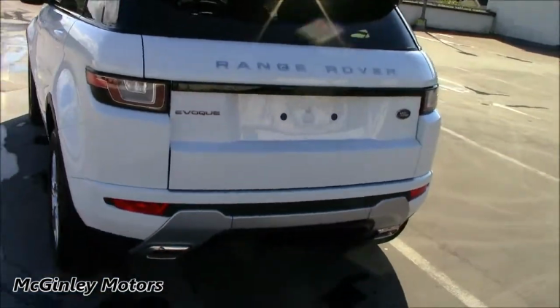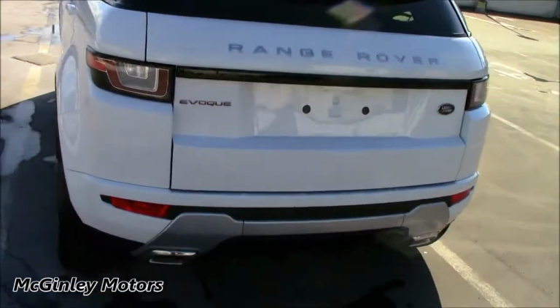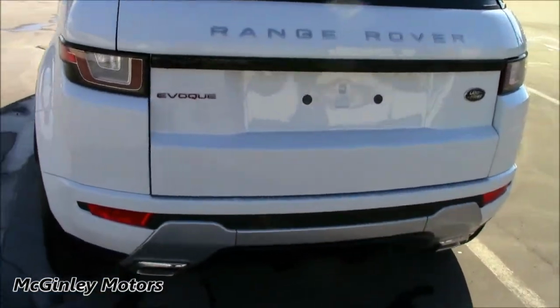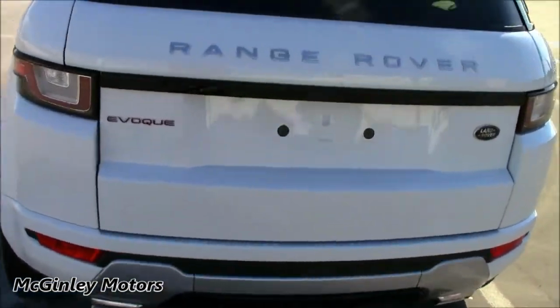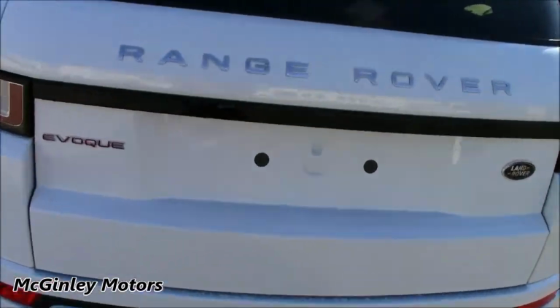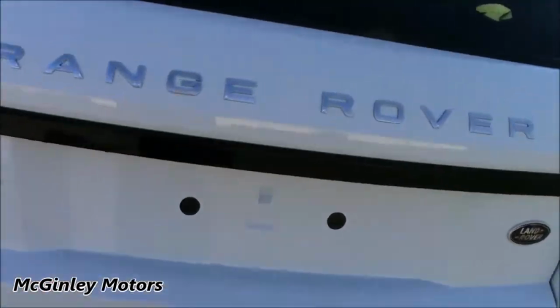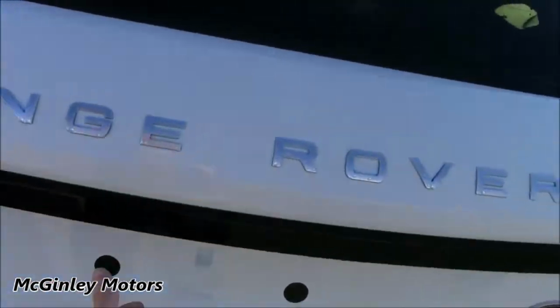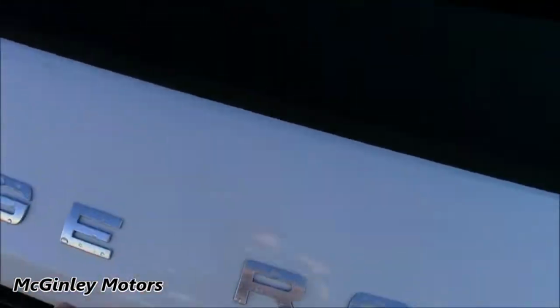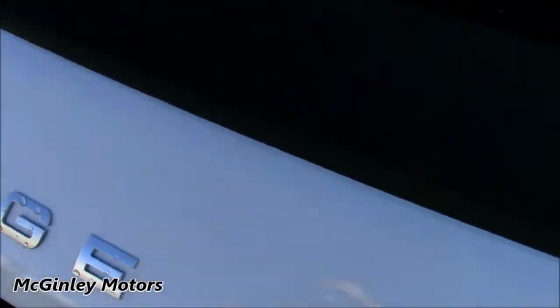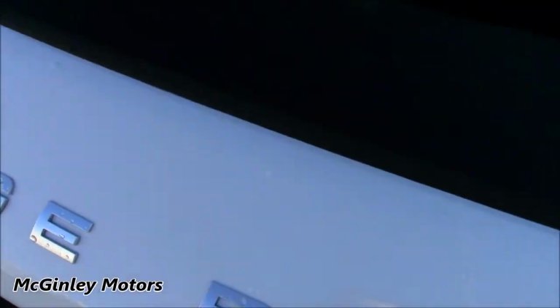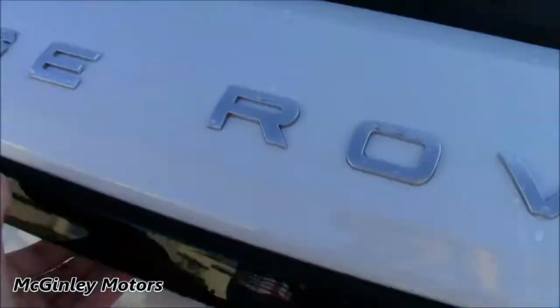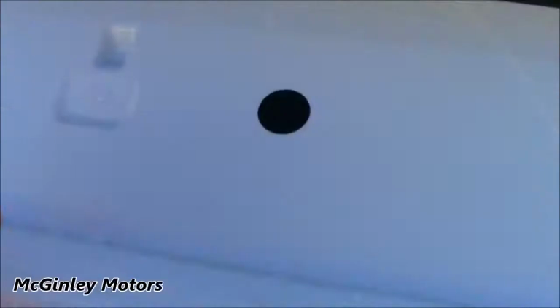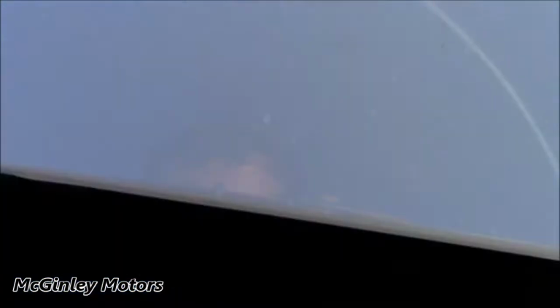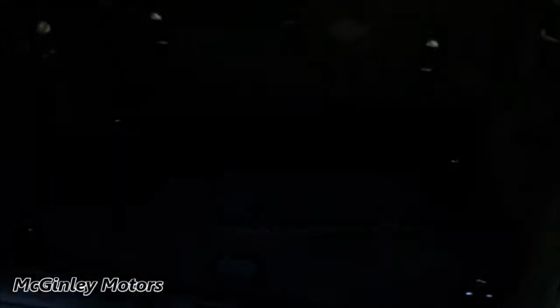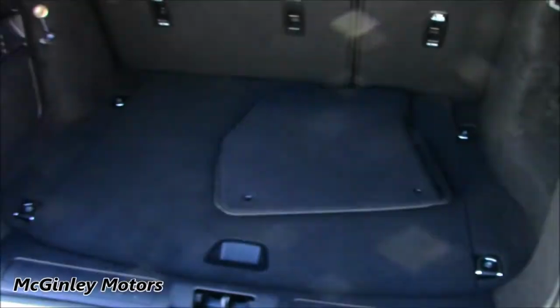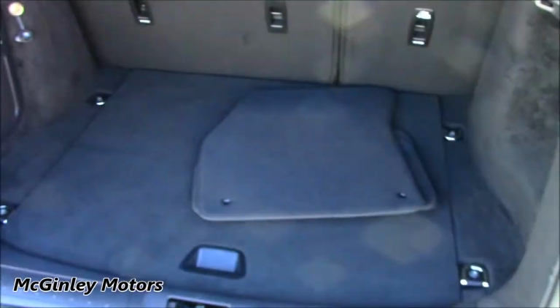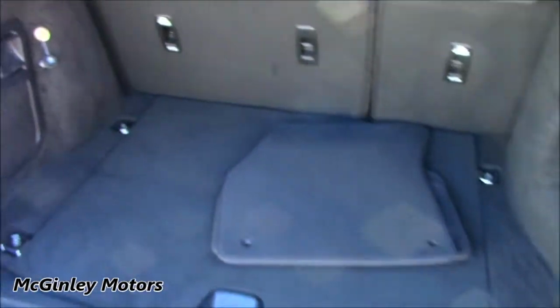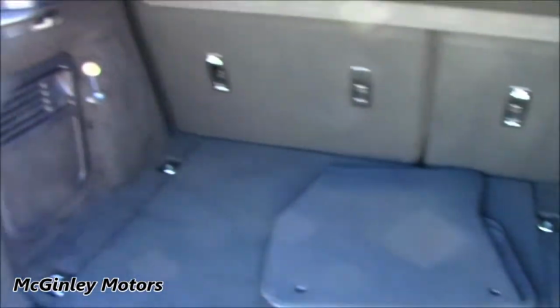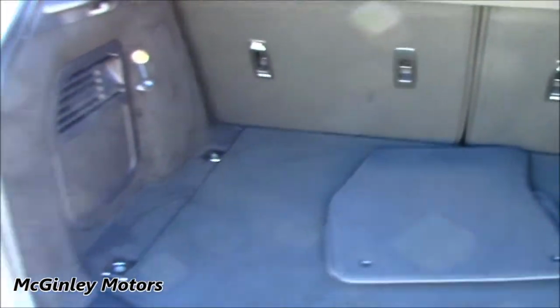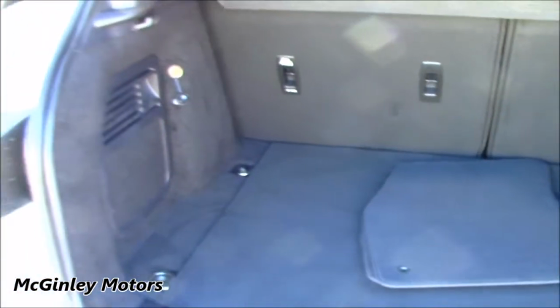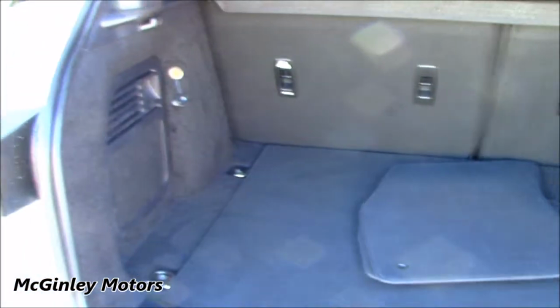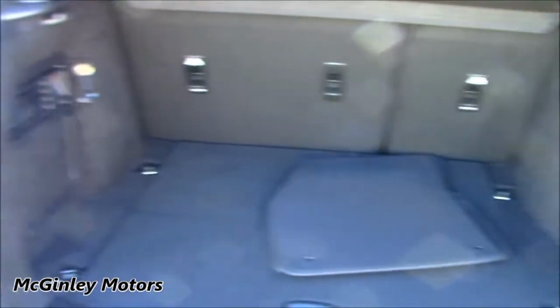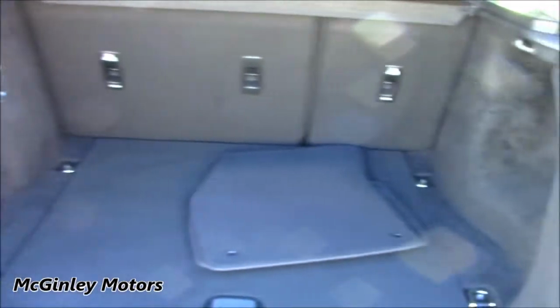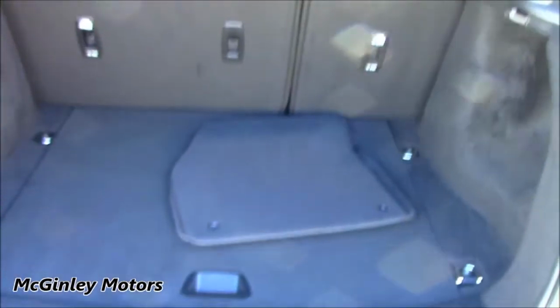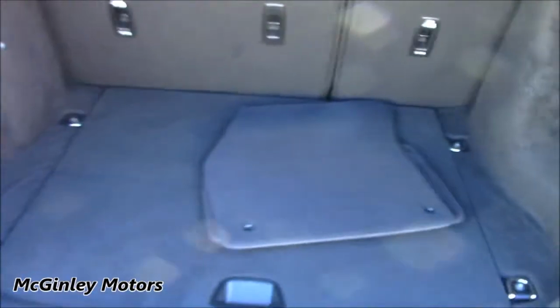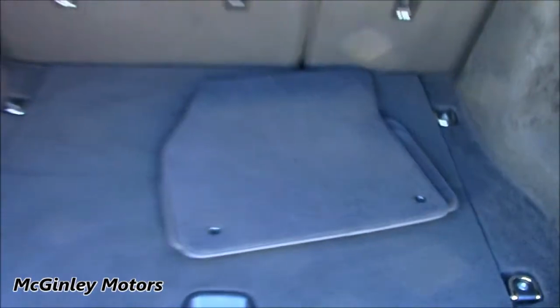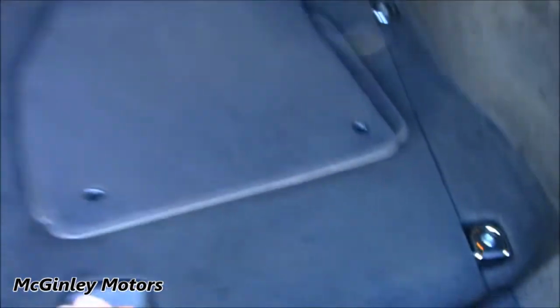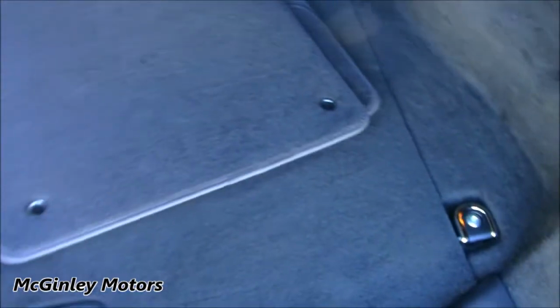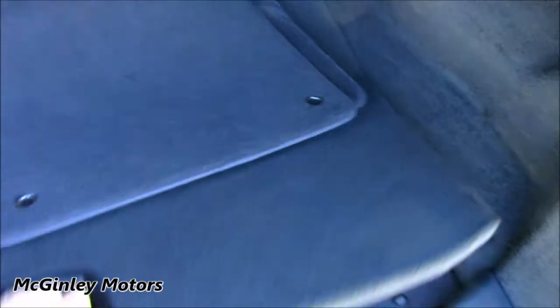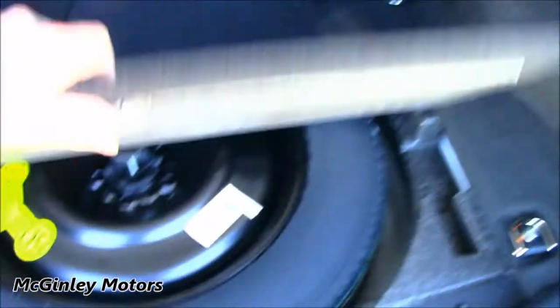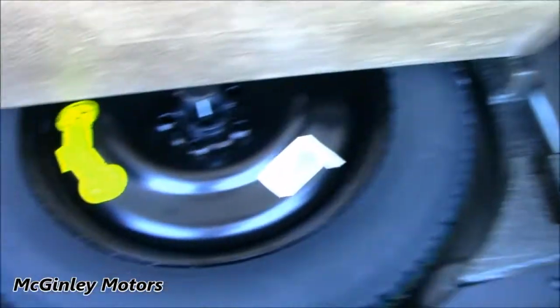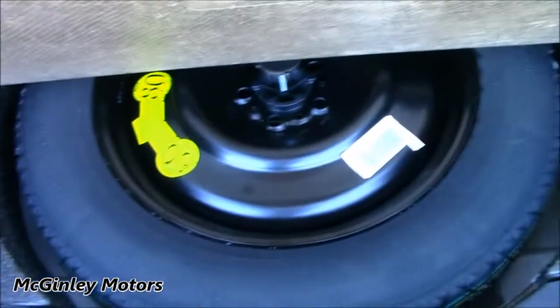Coming around to the rear, you can see that the Evoque has a very large boot. And underneath the boot floor, we also have a temporary spare wheel.